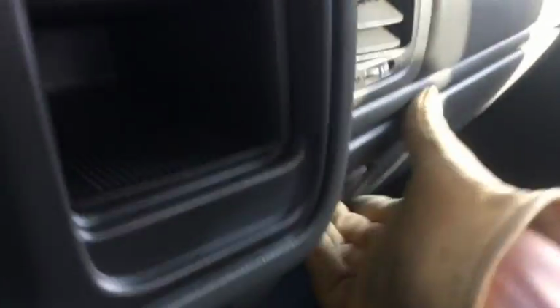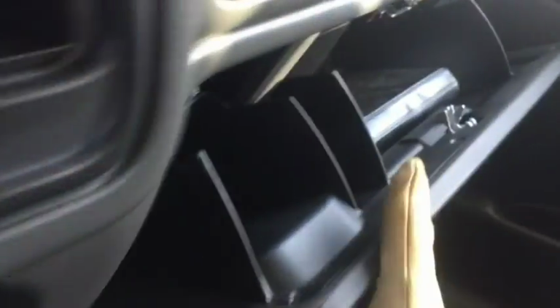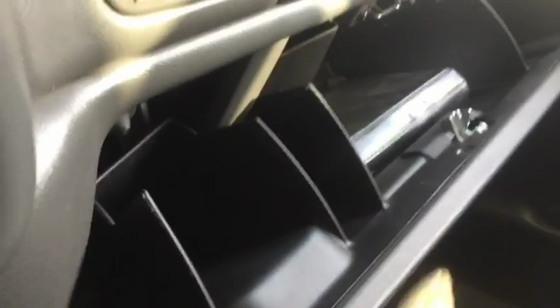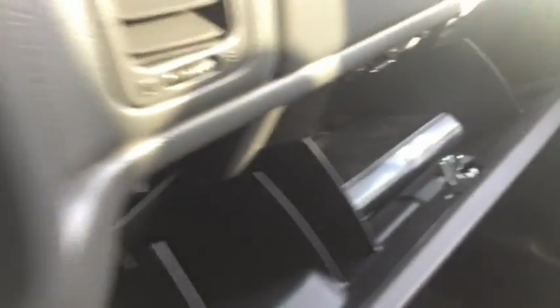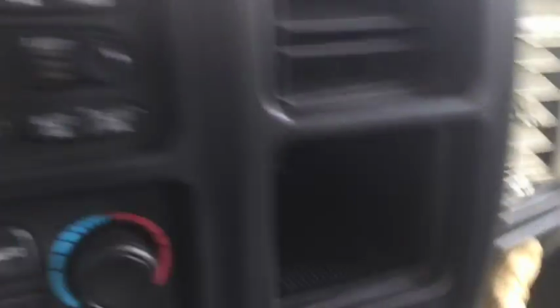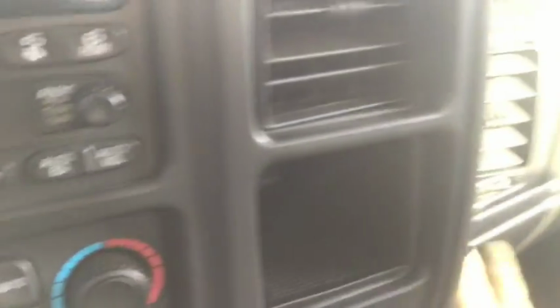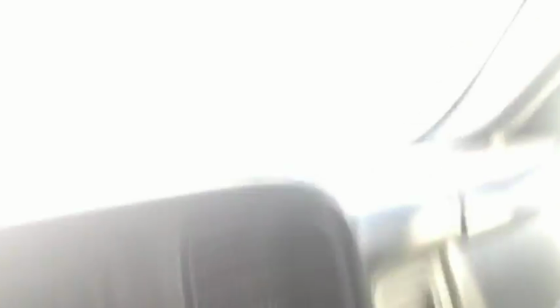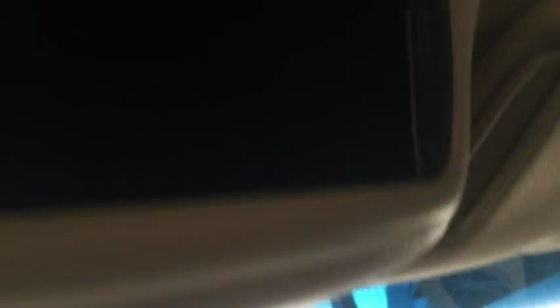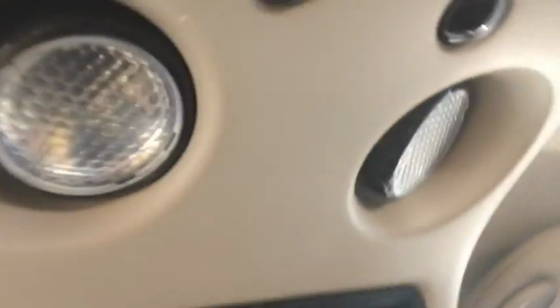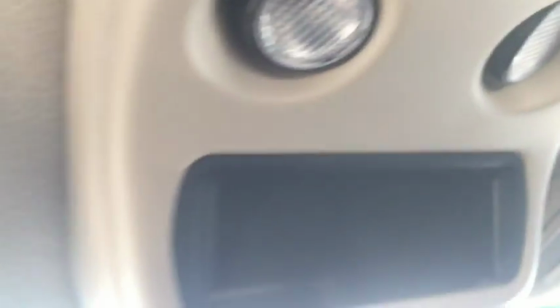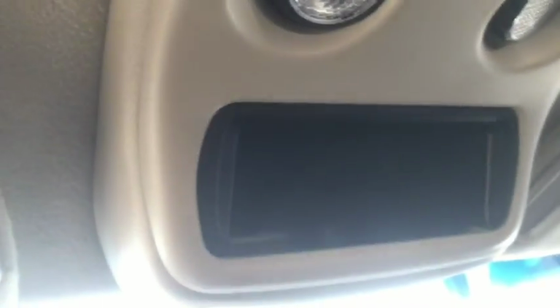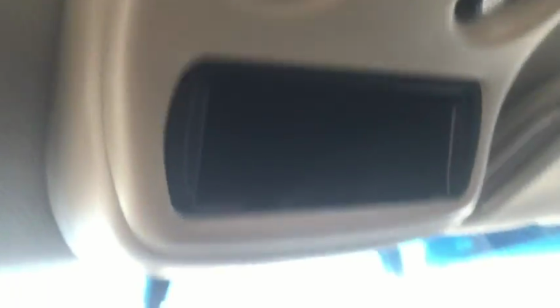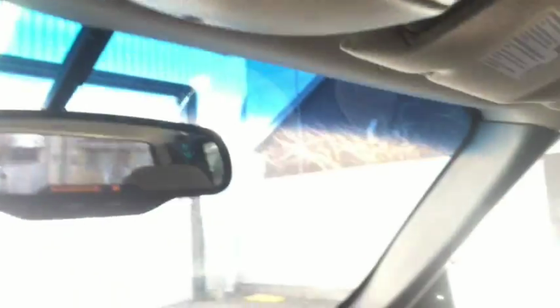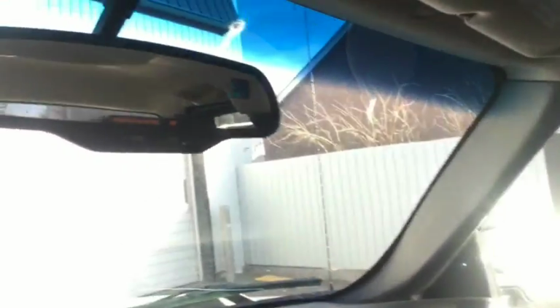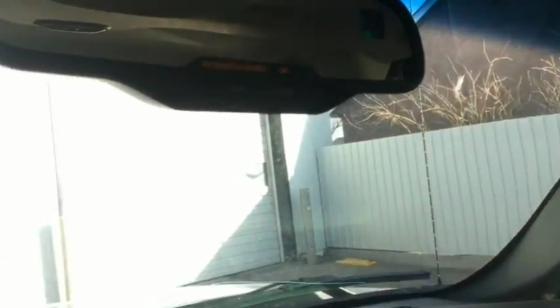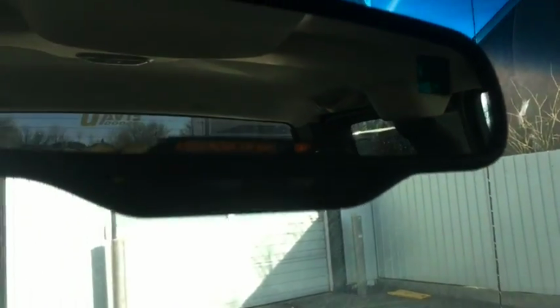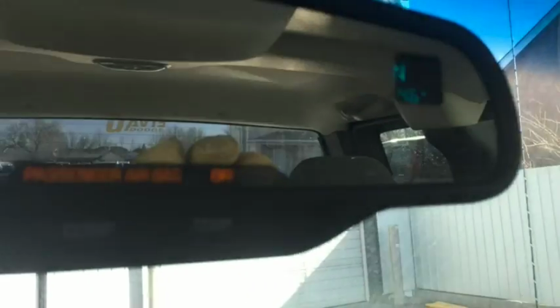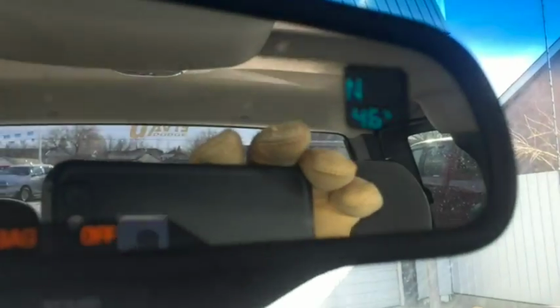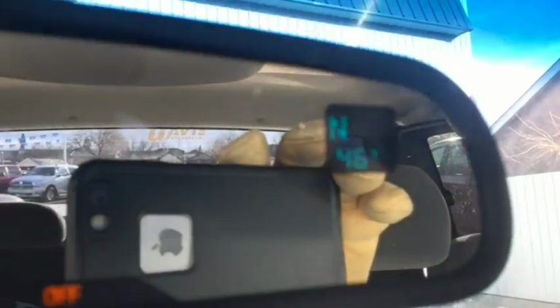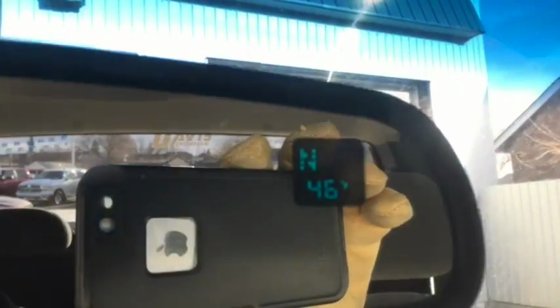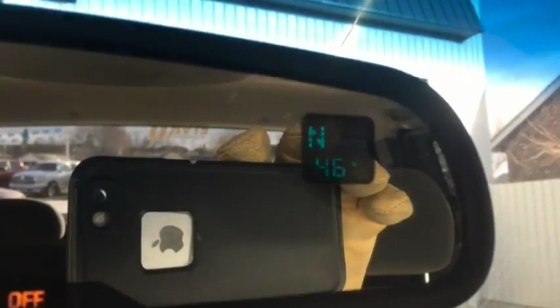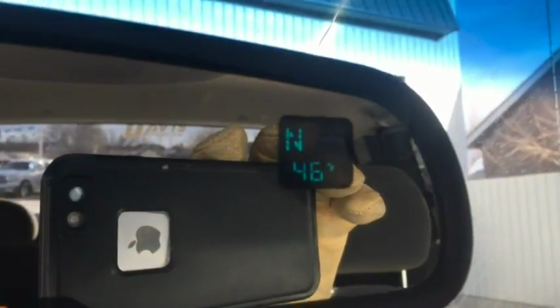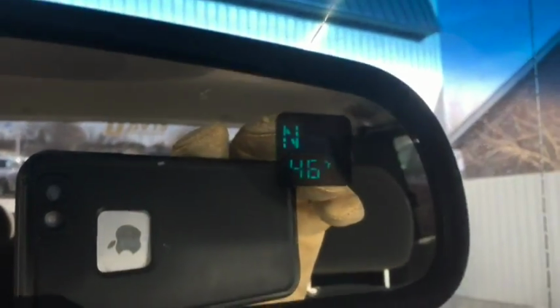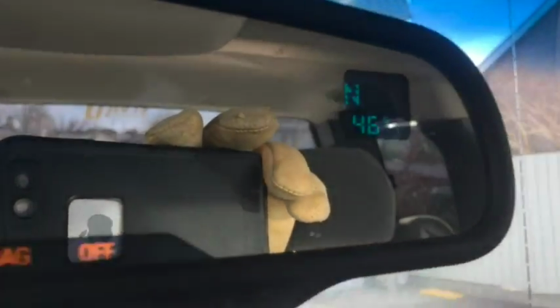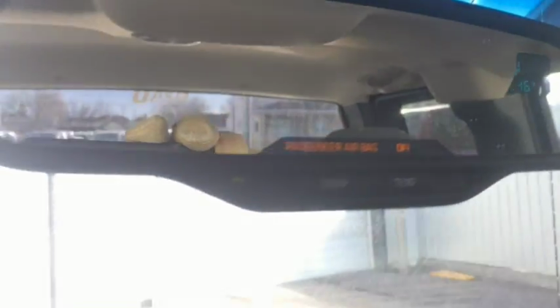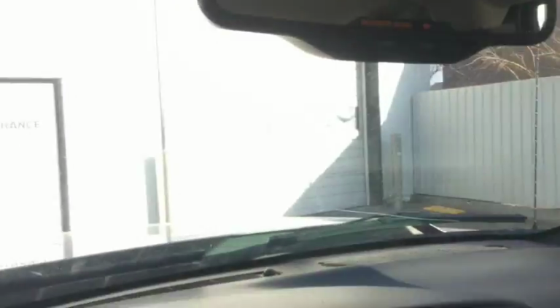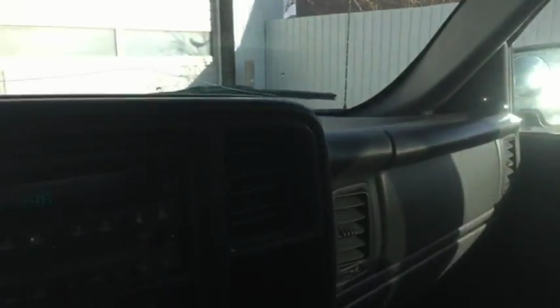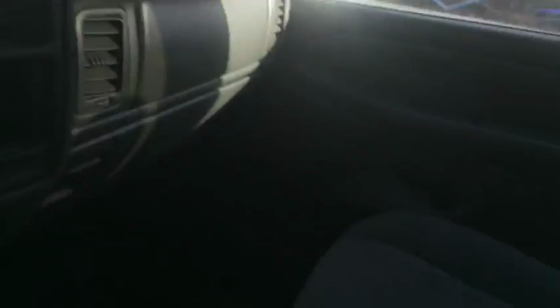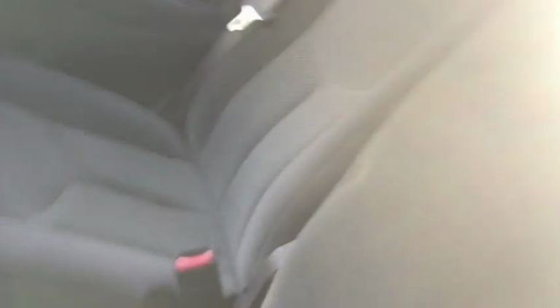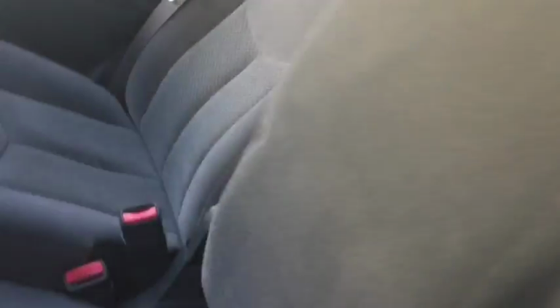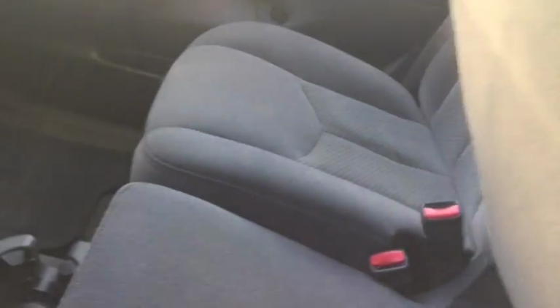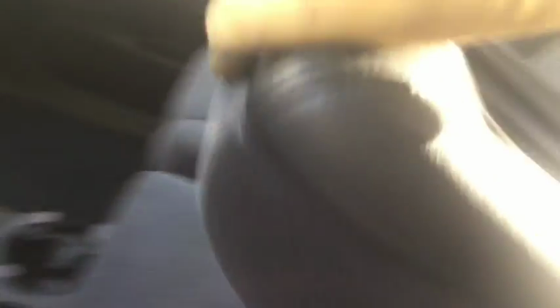Just a glove box here, lights and a little storage cubby up here. You've got your thermostat and compass on the mirror. Set a console.